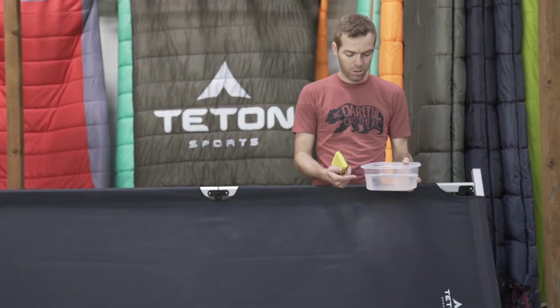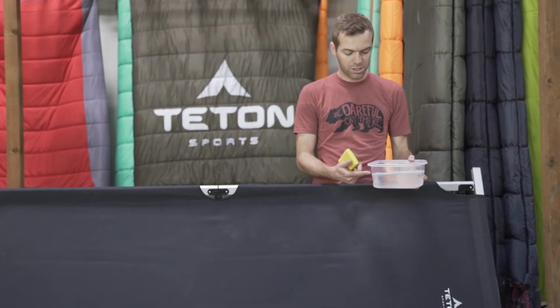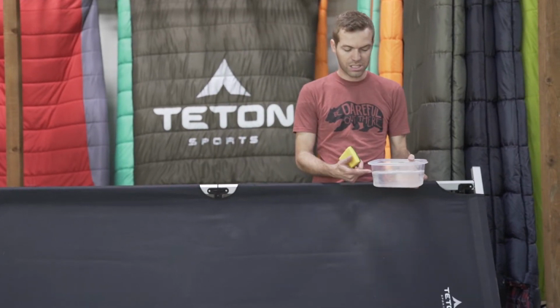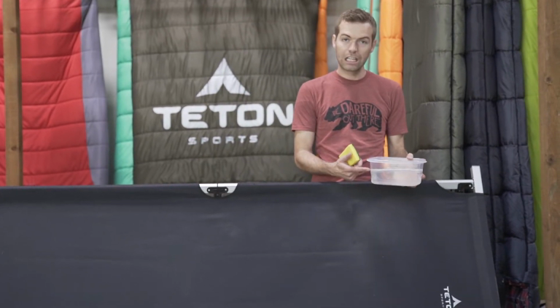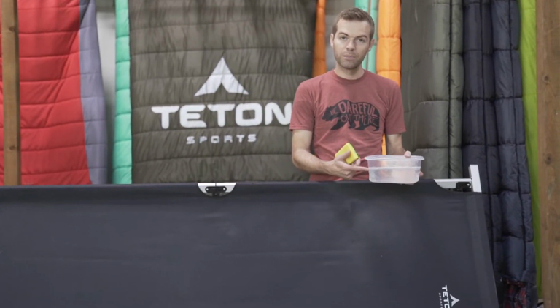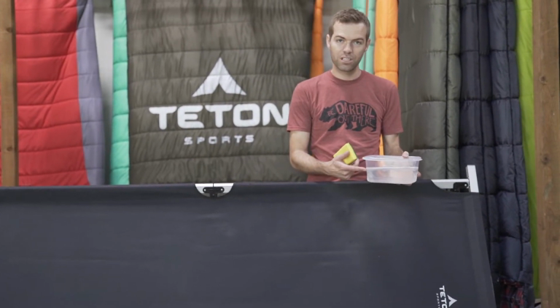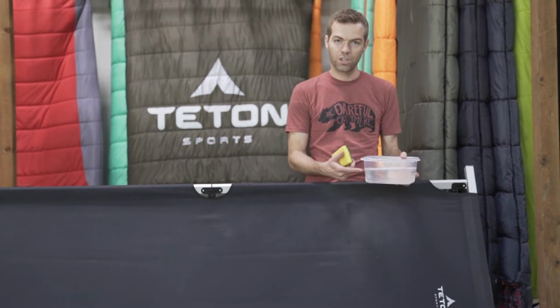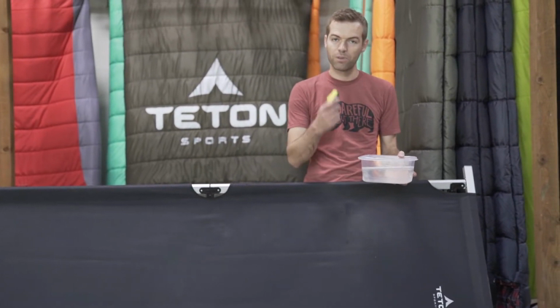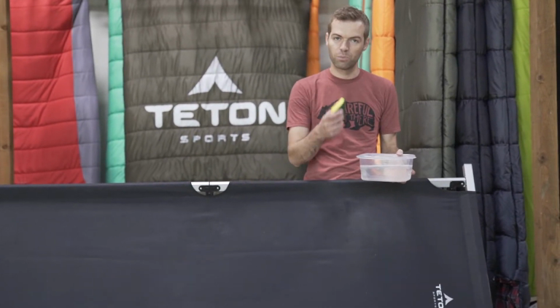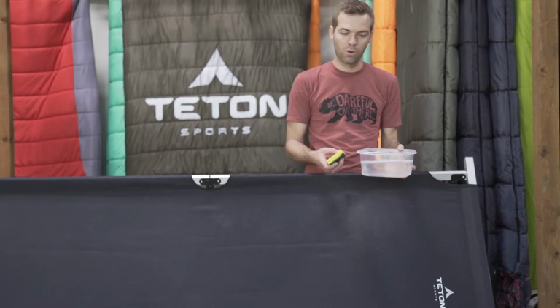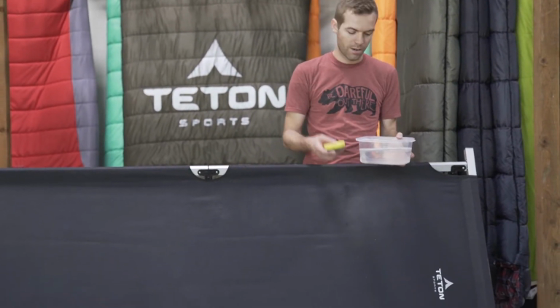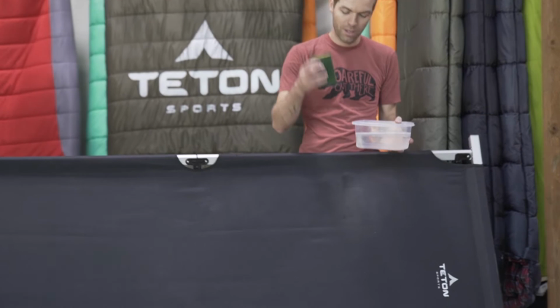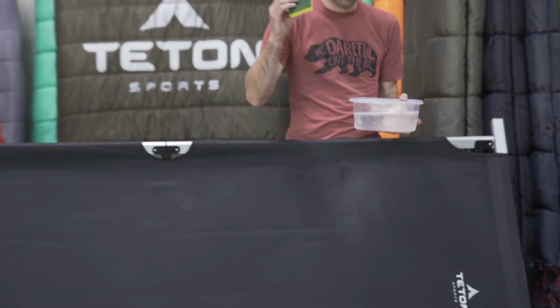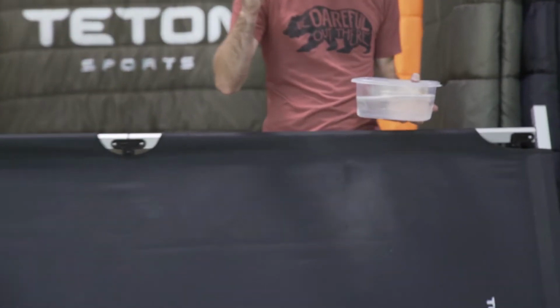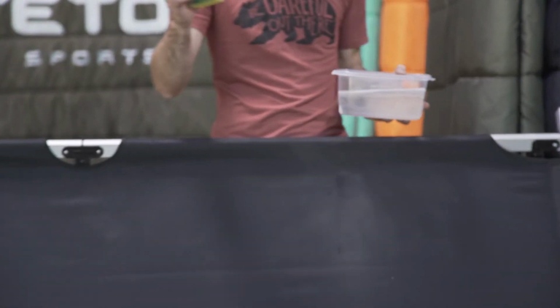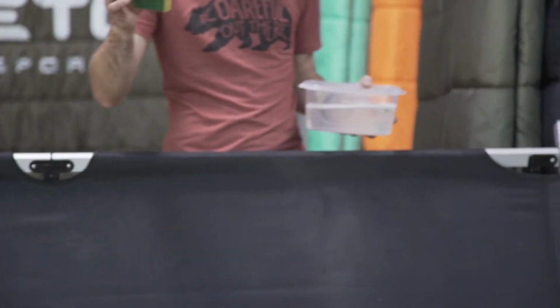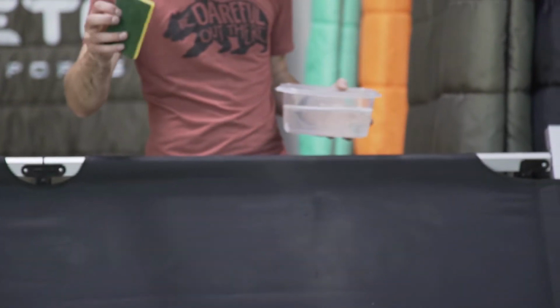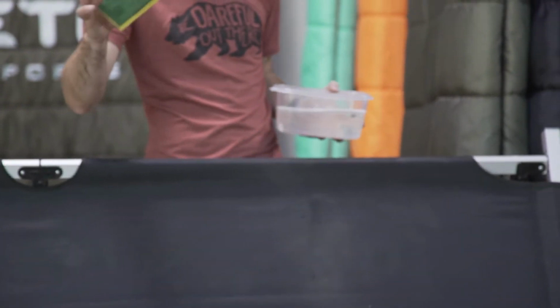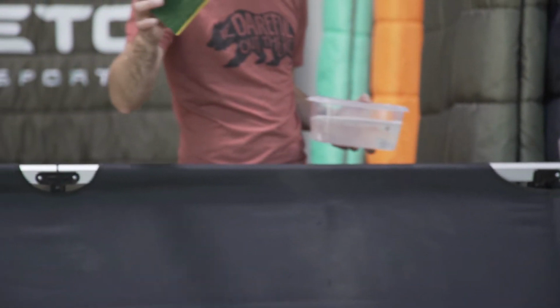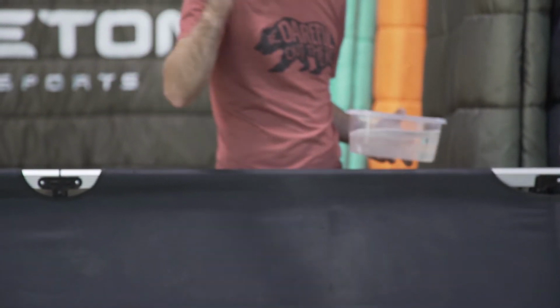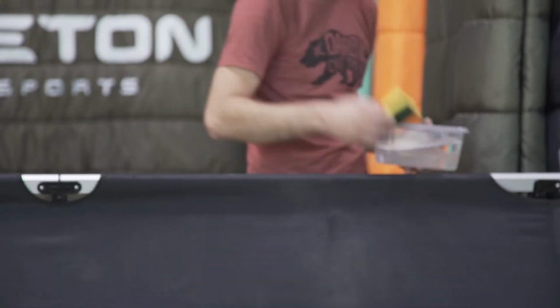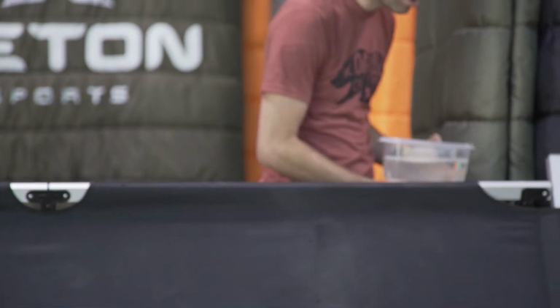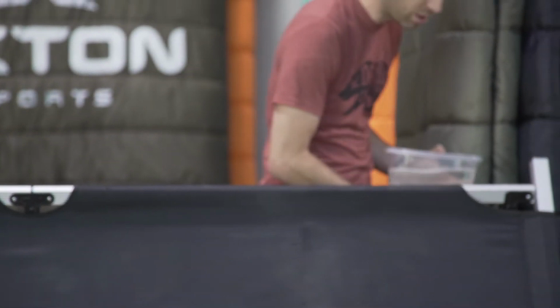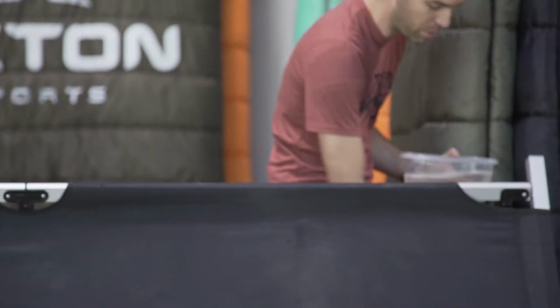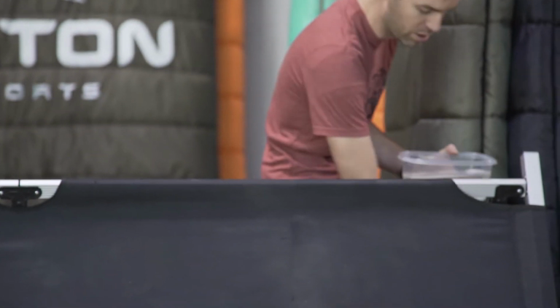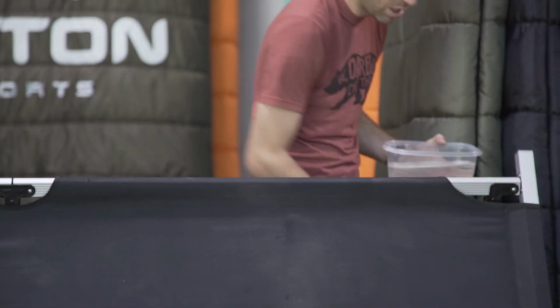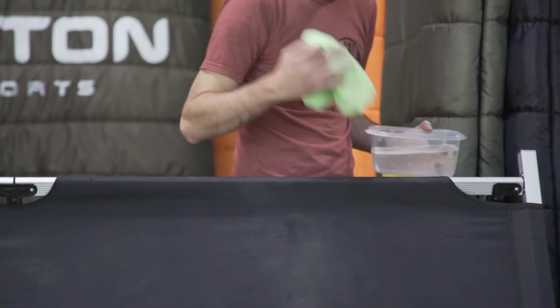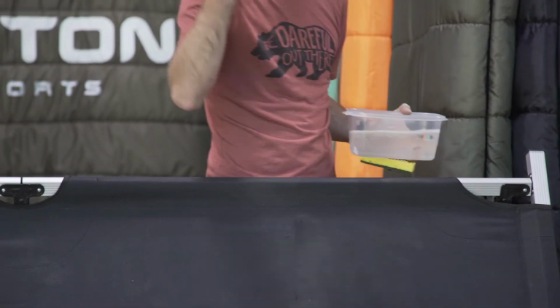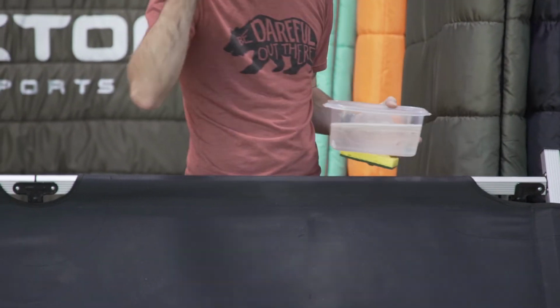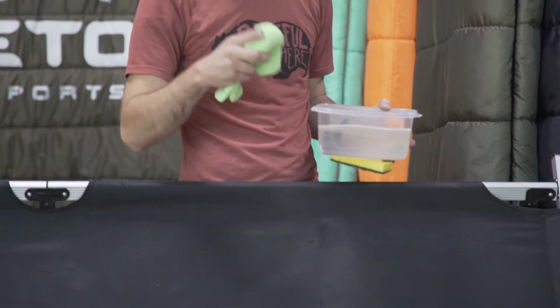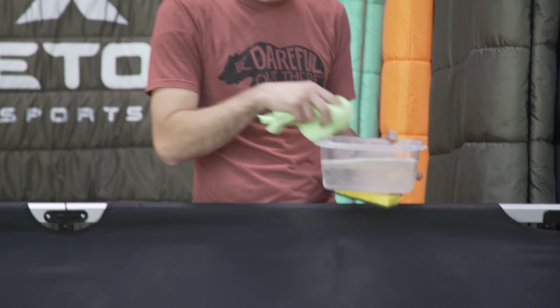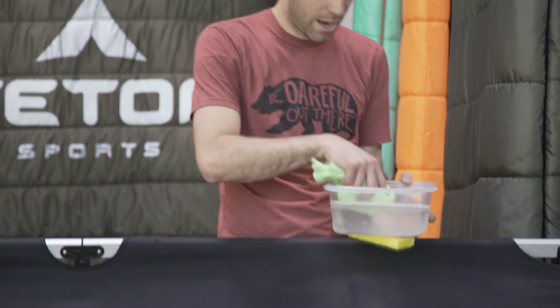We suggest getting a little bit of dish soap and some warm water for aggressive dirt, mud, and stuff. We suggest using a sponge, or you can get away with a nice rag.